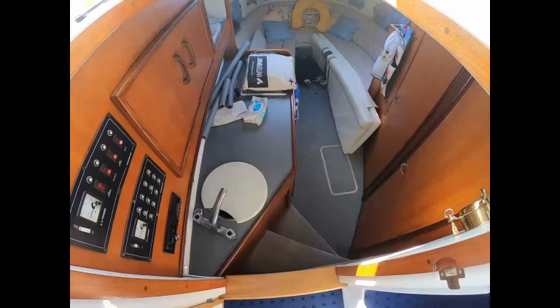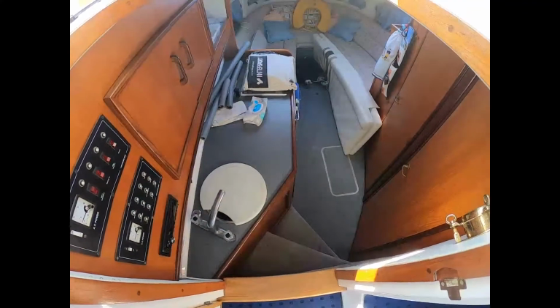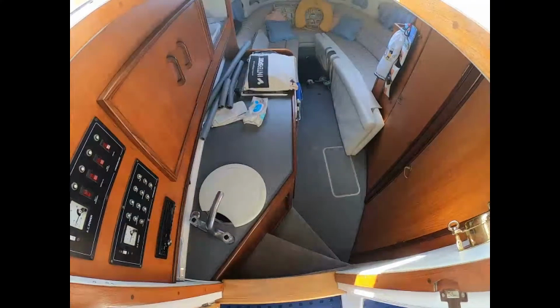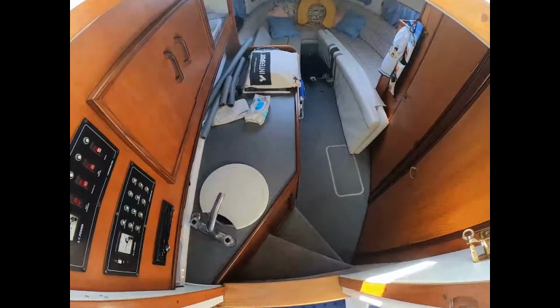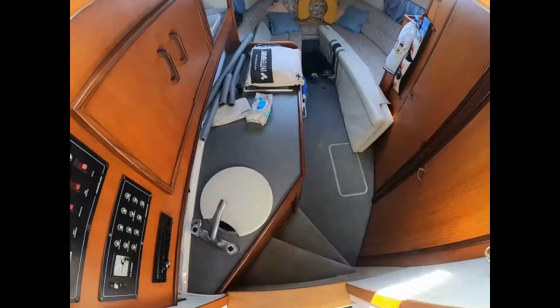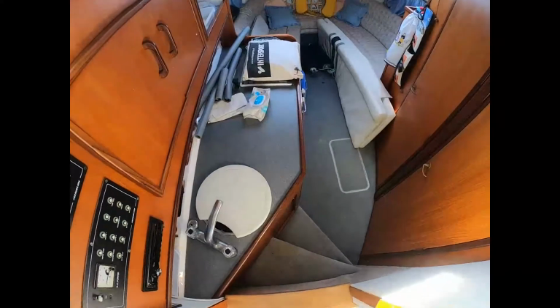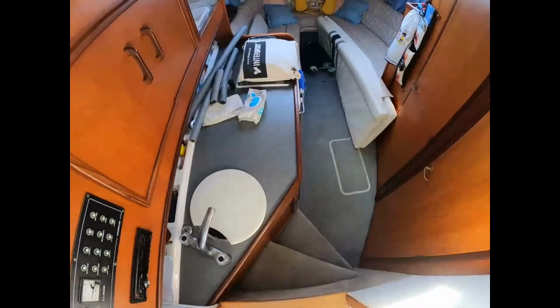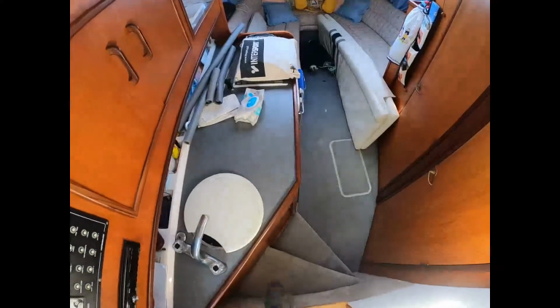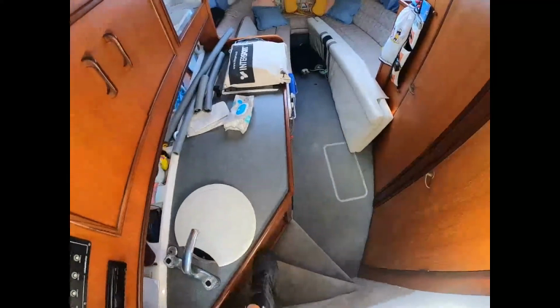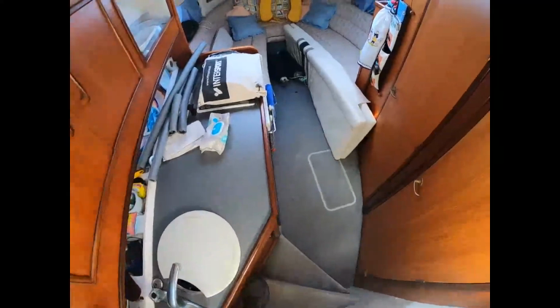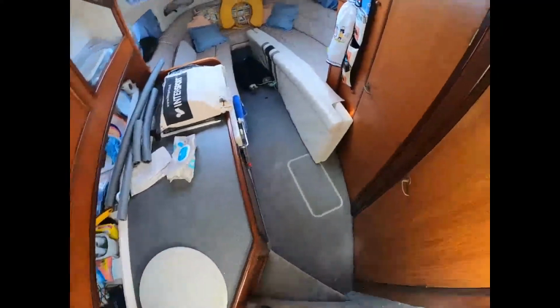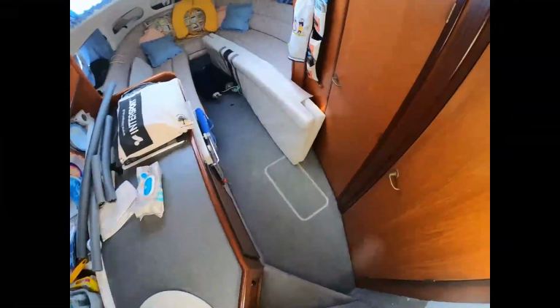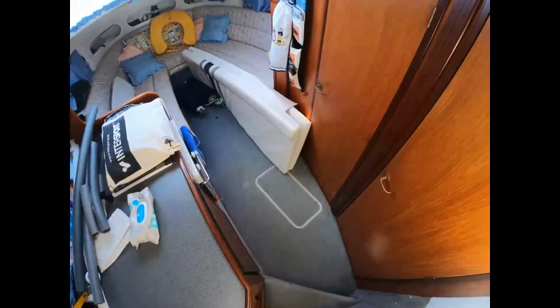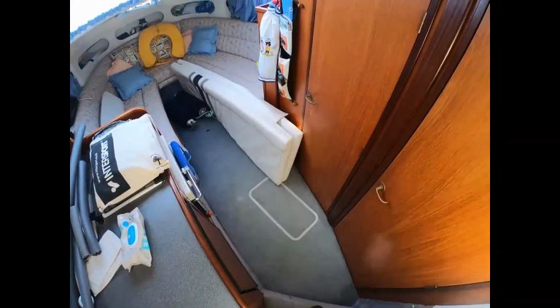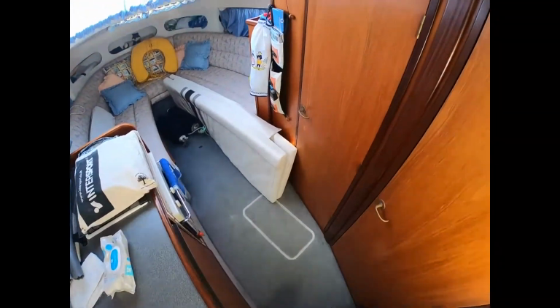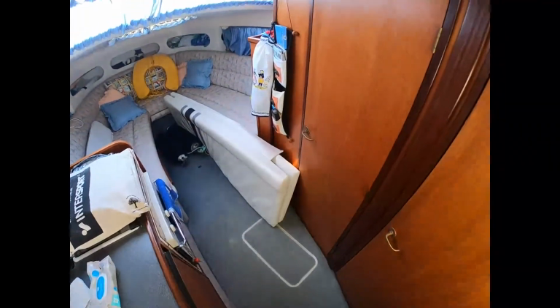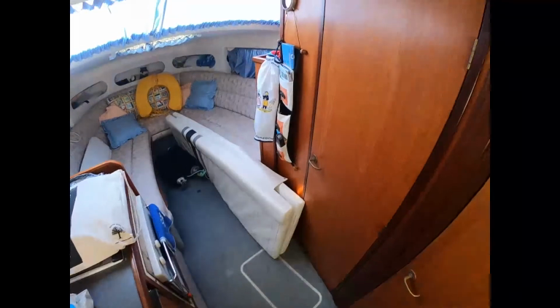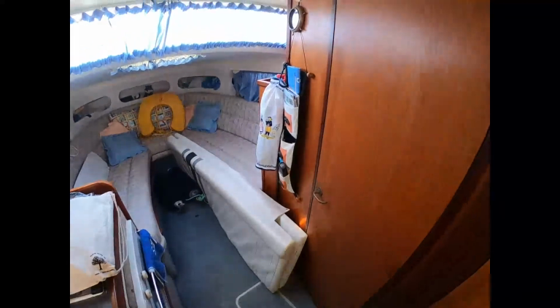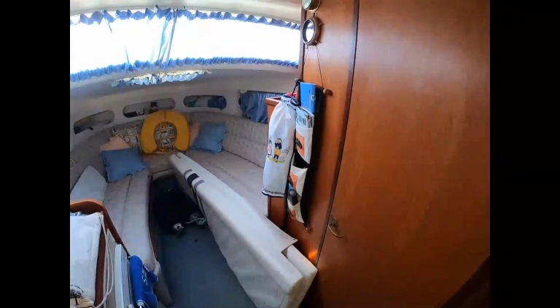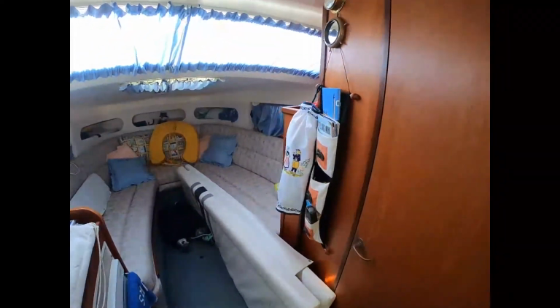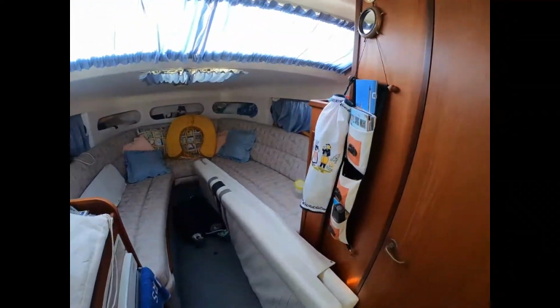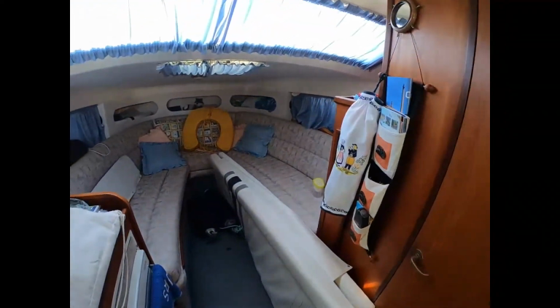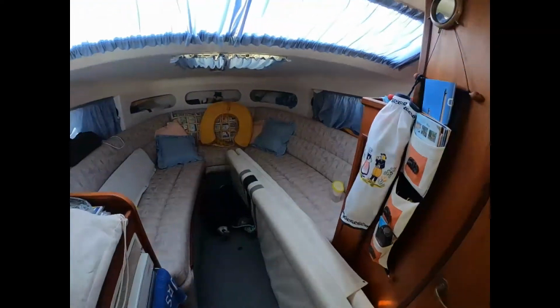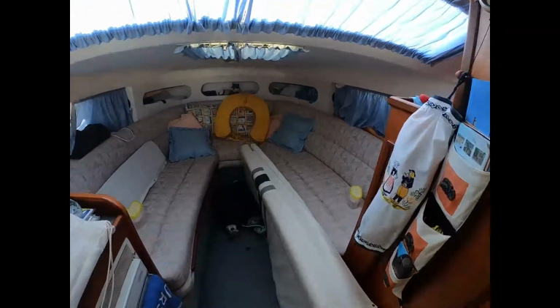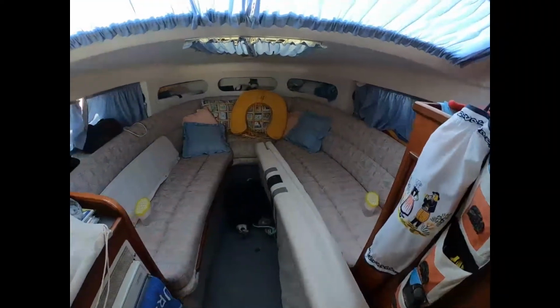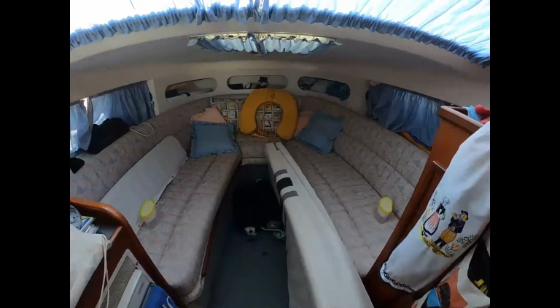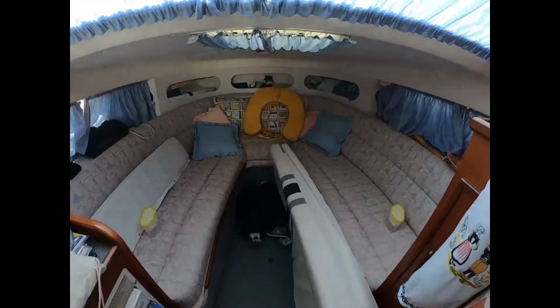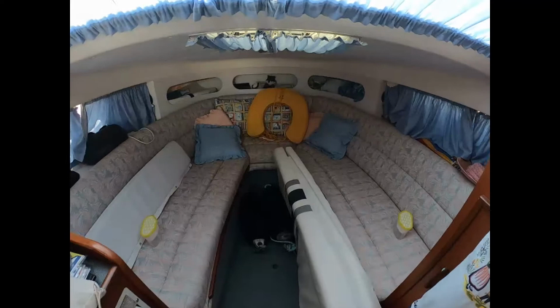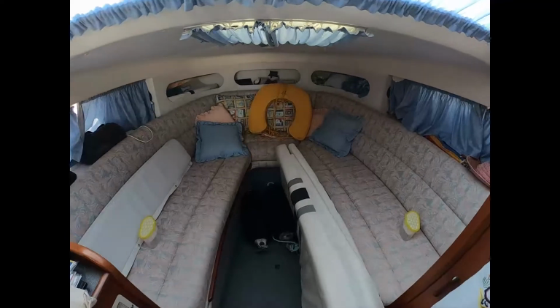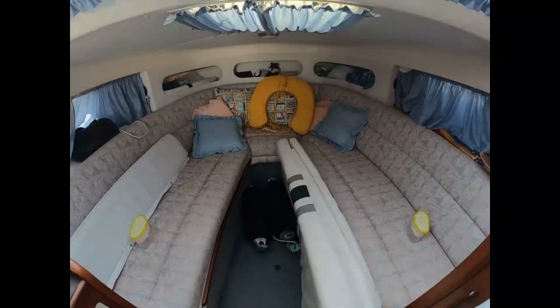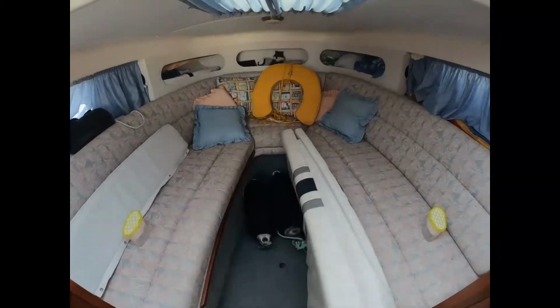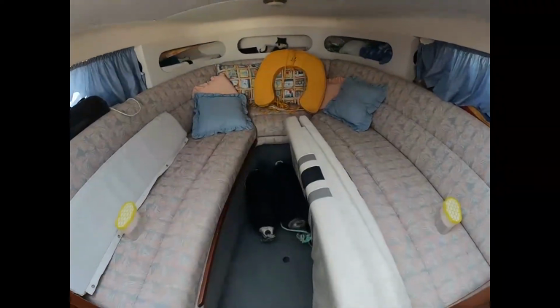We're going to take a quick interior tour of this Fairline Targa 27. We've got the galley on the port hand side, coming down into the lower saloon. There is an infill cushion here that makes up a very spacious king-size bed.